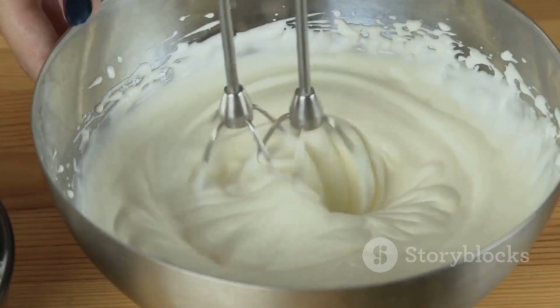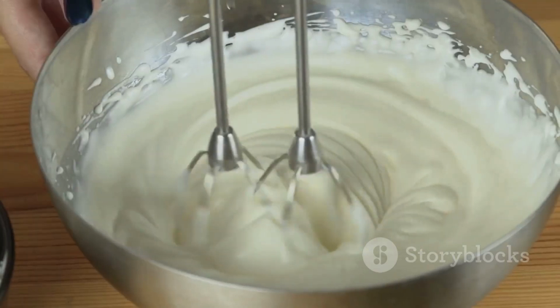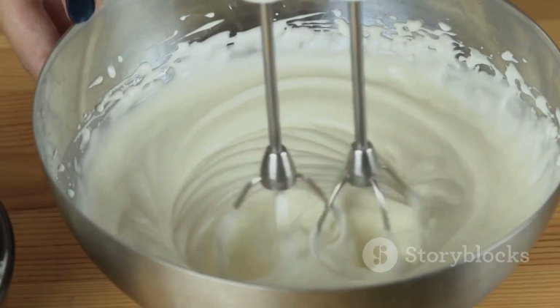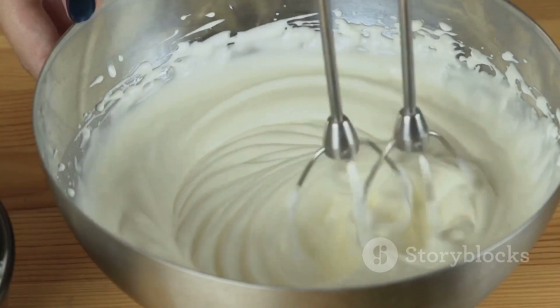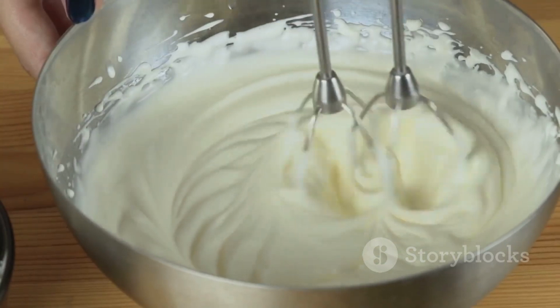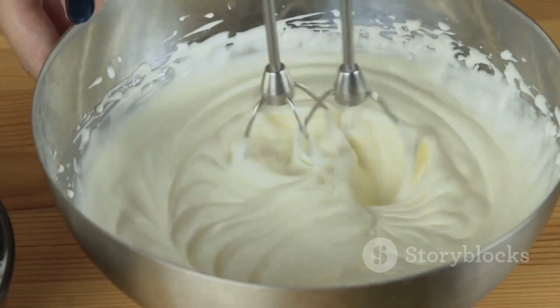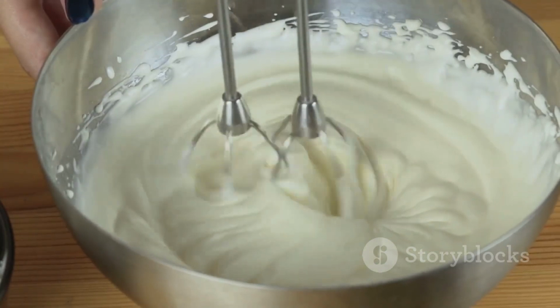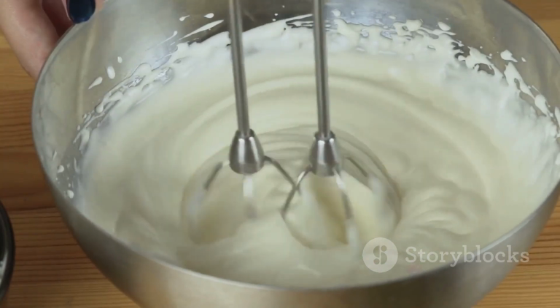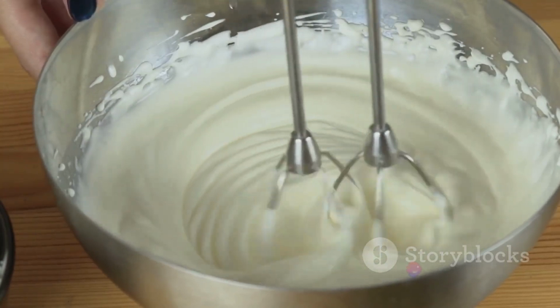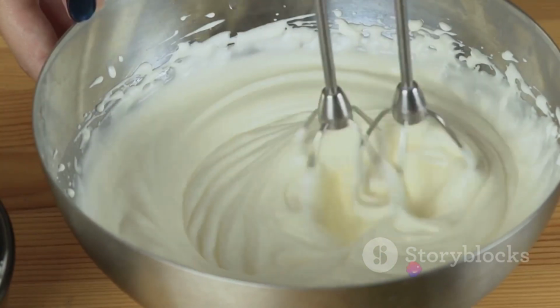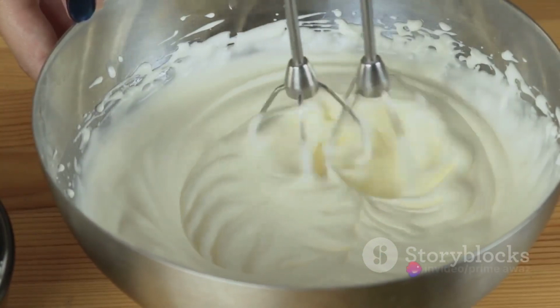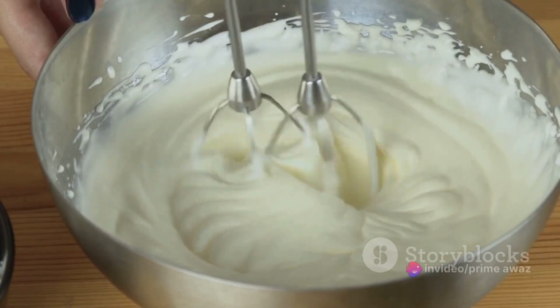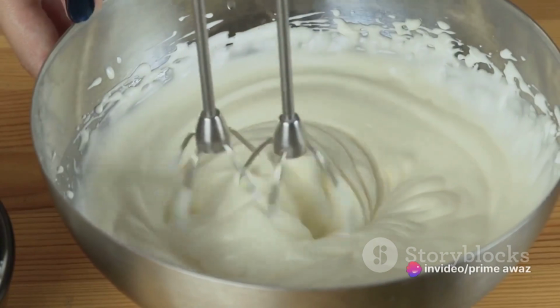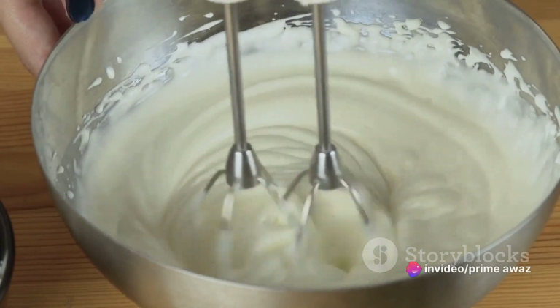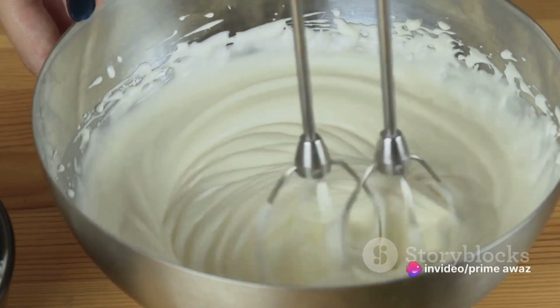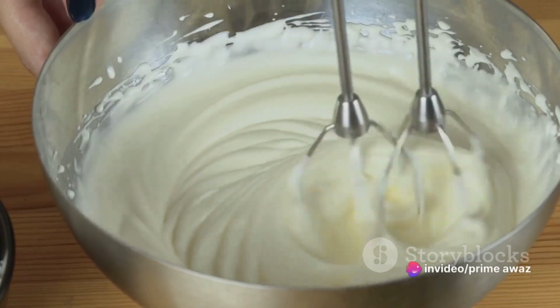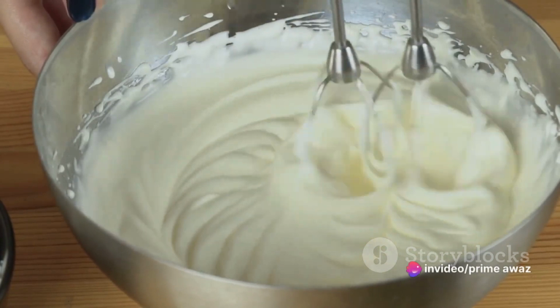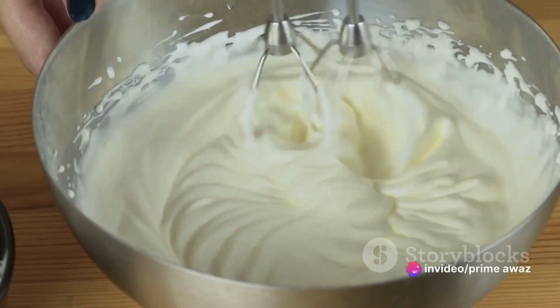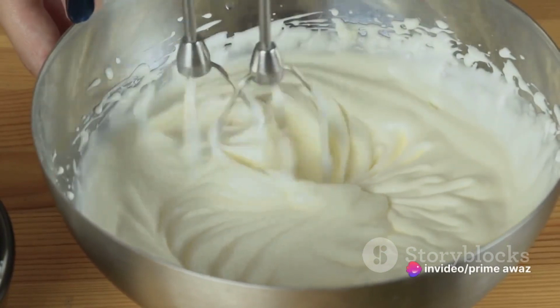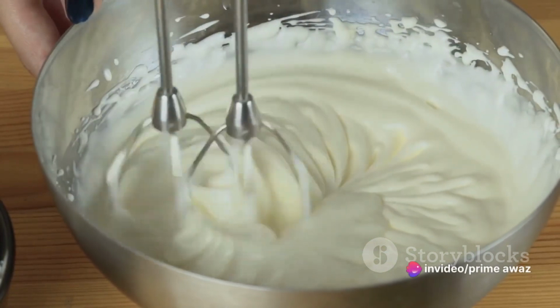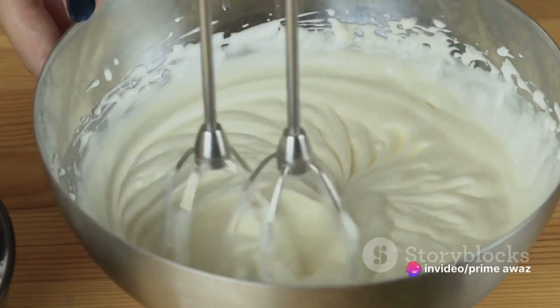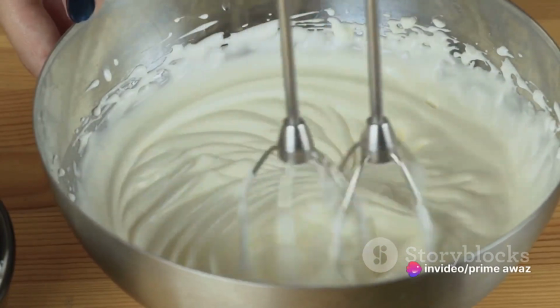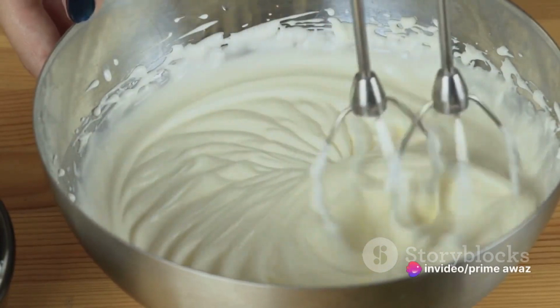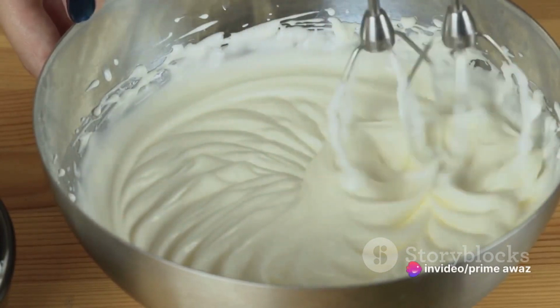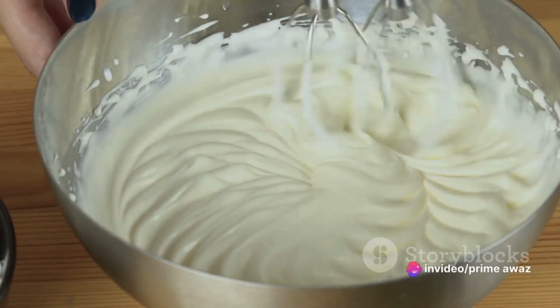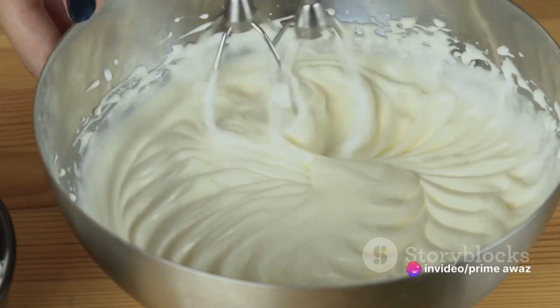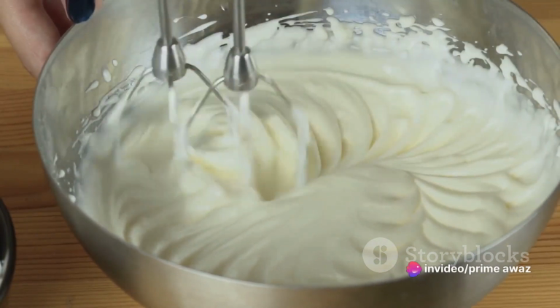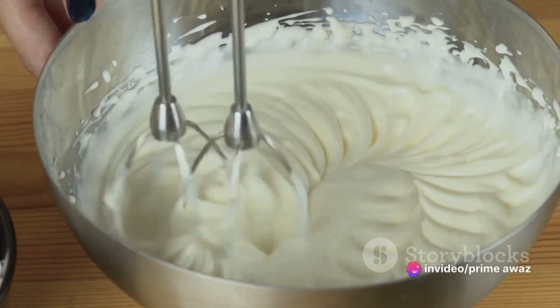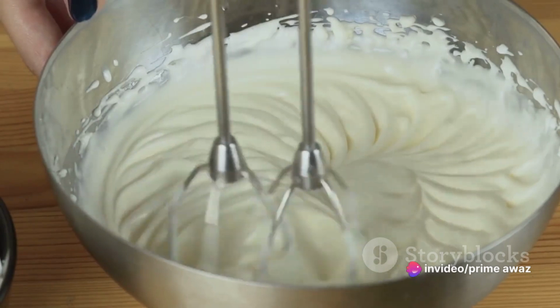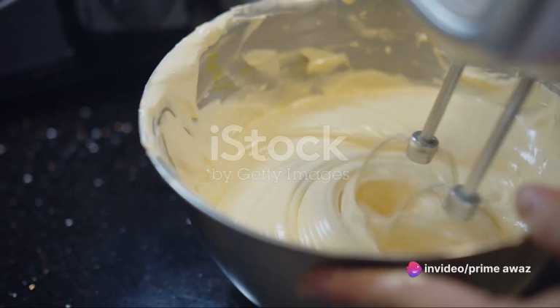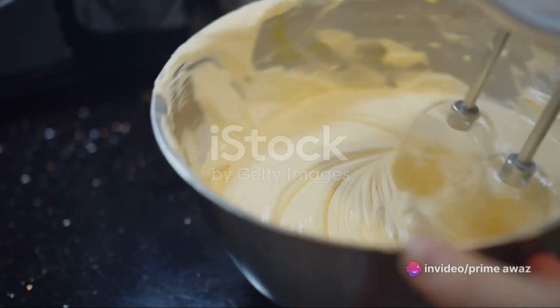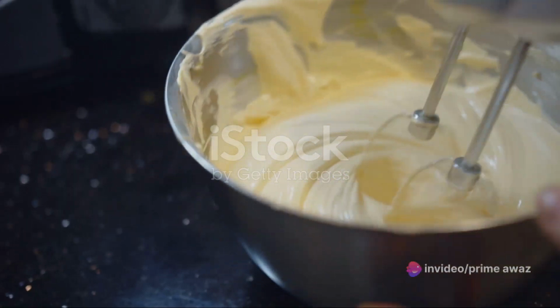This is no ordinary task — it's an art. Whisk them until they form soft, cloud-like peaks. This is what gives our angel food cake its light, airy texture.